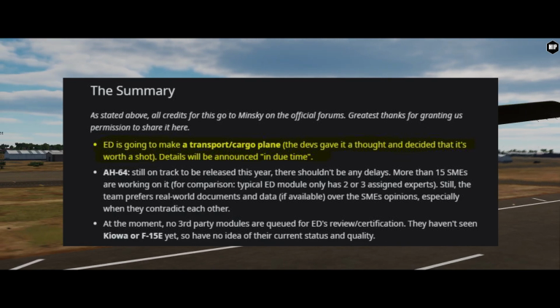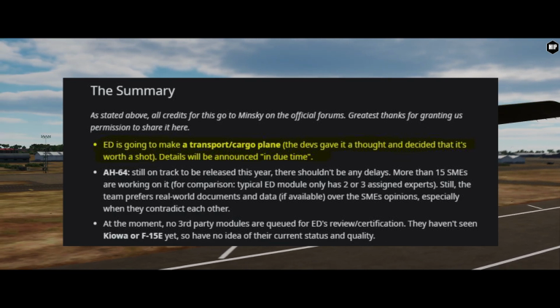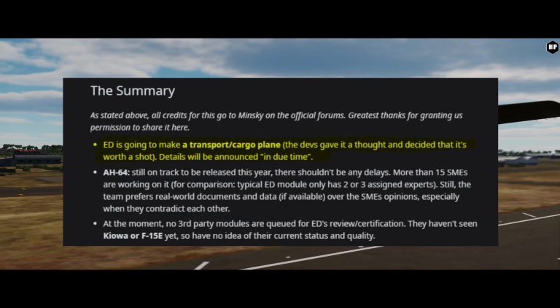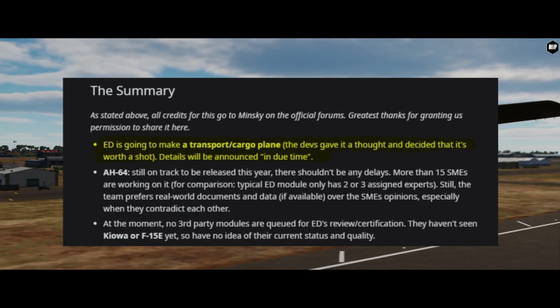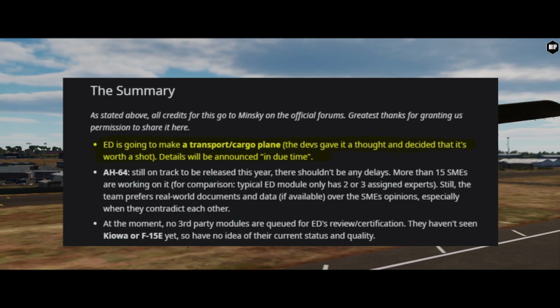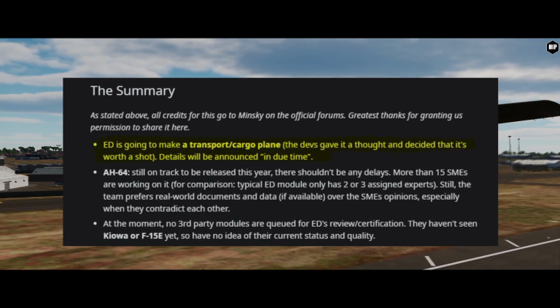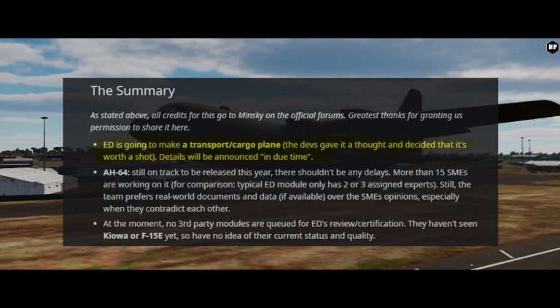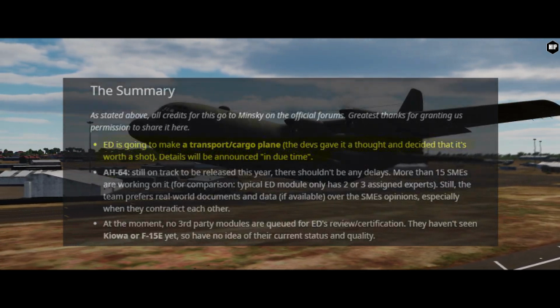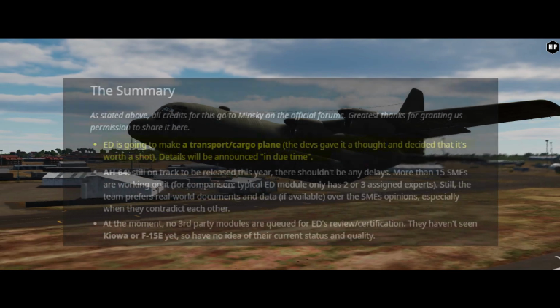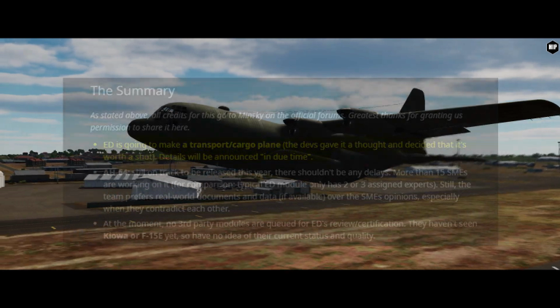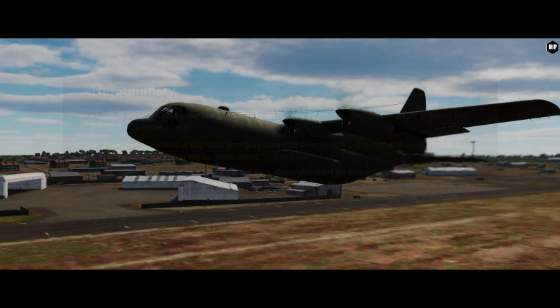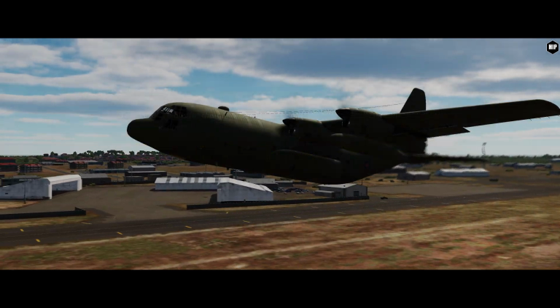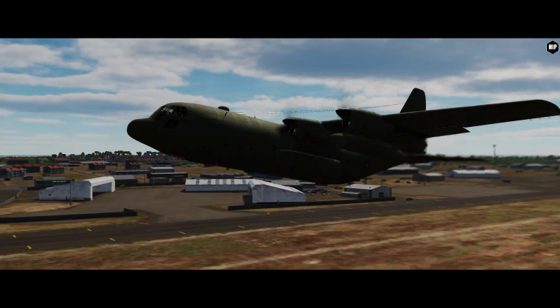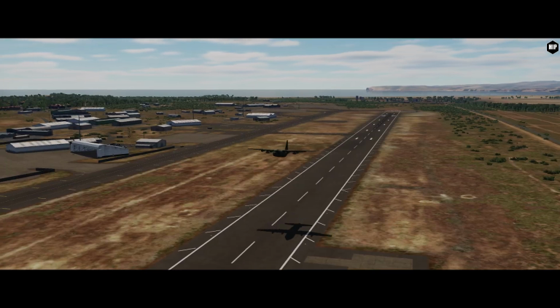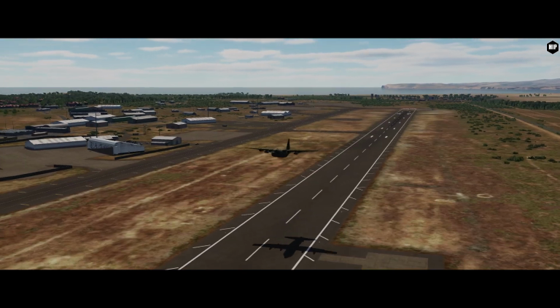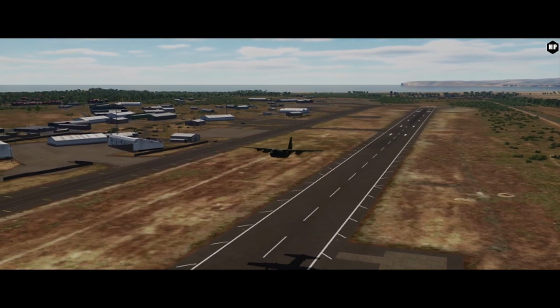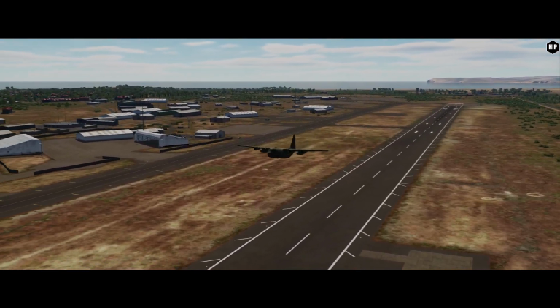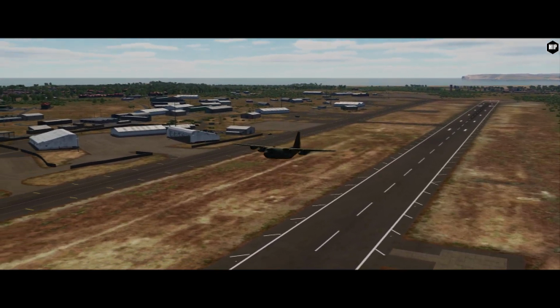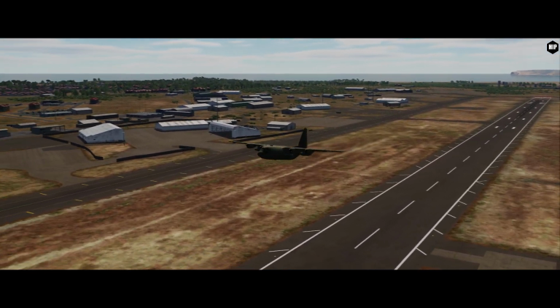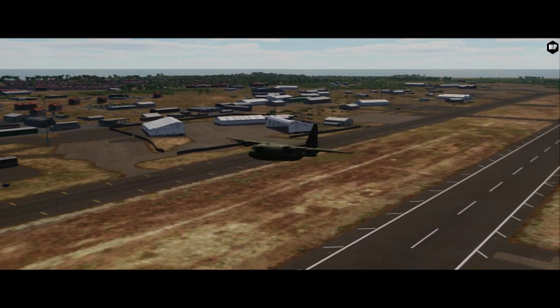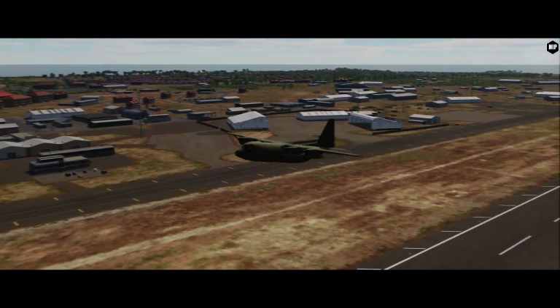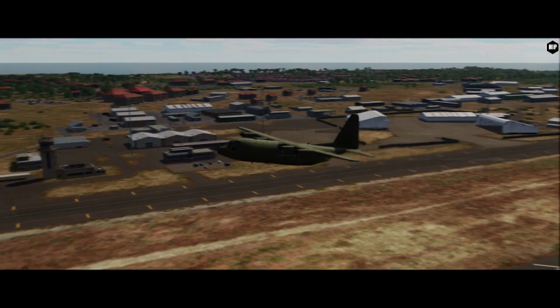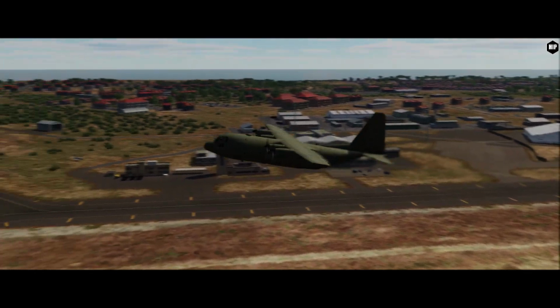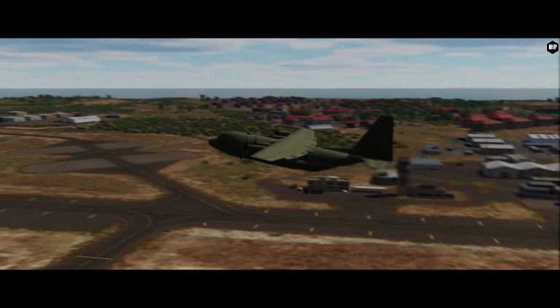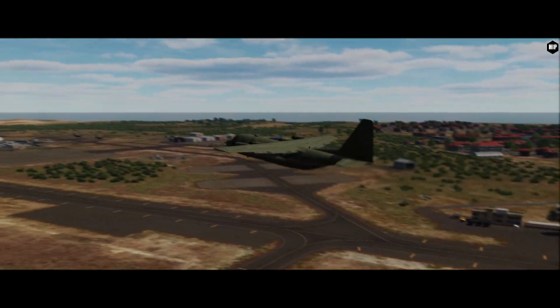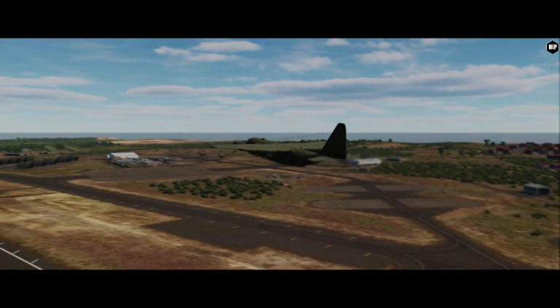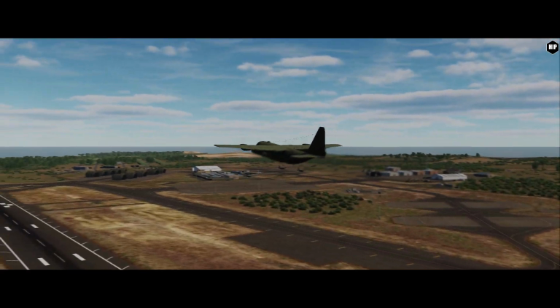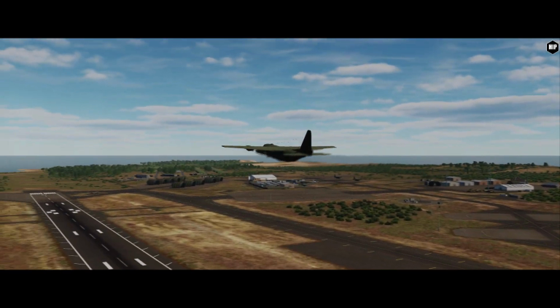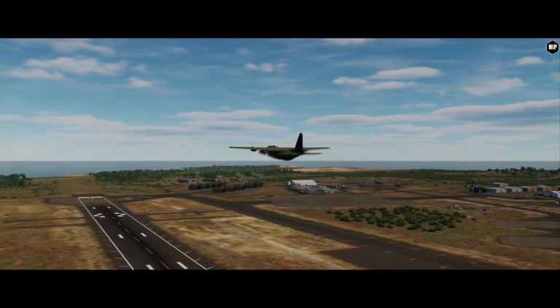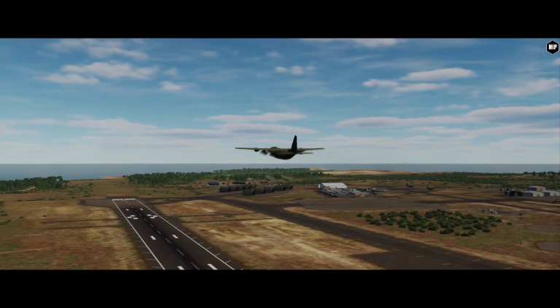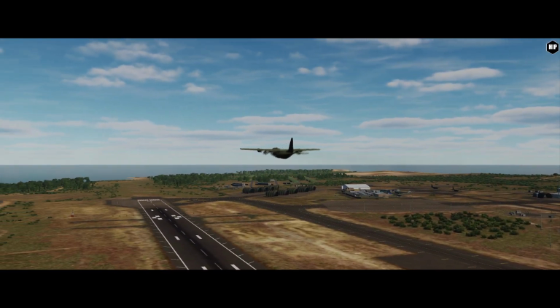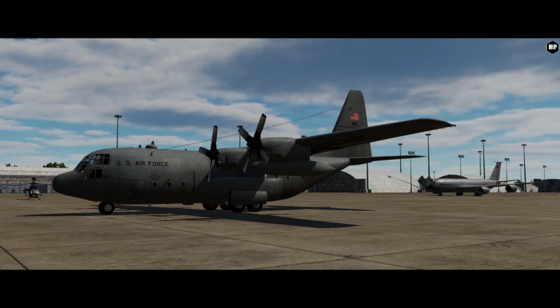We also have the Xeon A6J Bomber. We didn't talk about it when it was added here on the channel. It's the first high-polygon model available in DCS World for the AI bombers, and expect many more to follow.